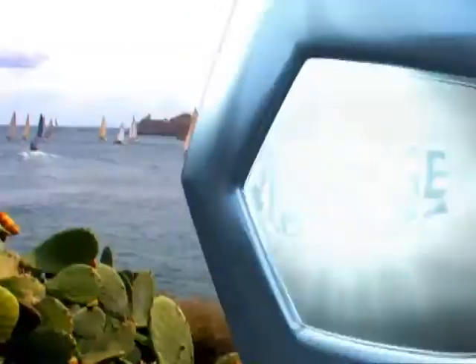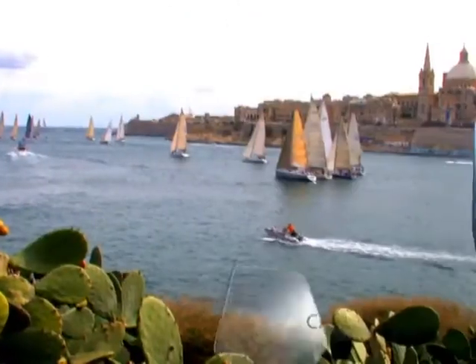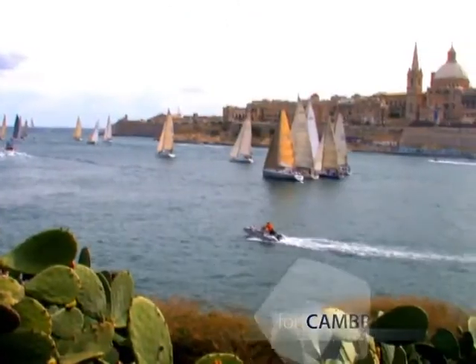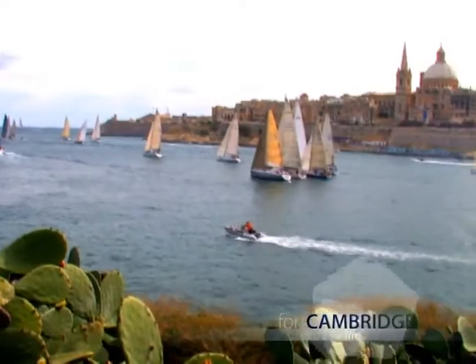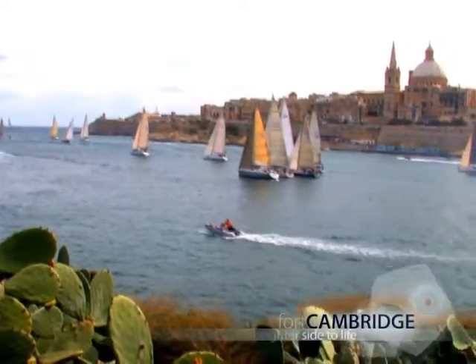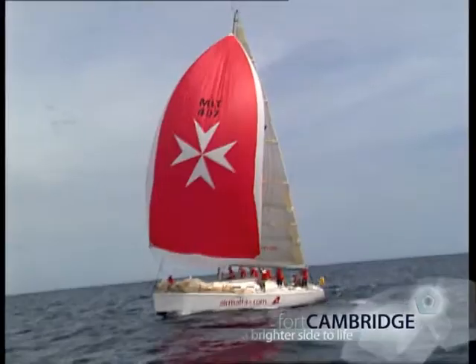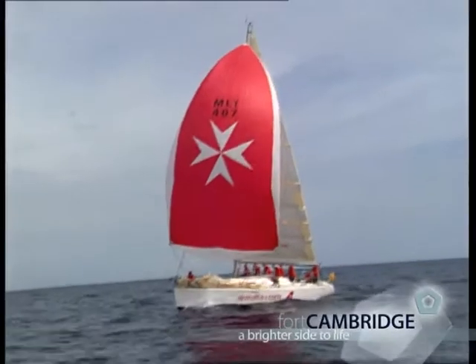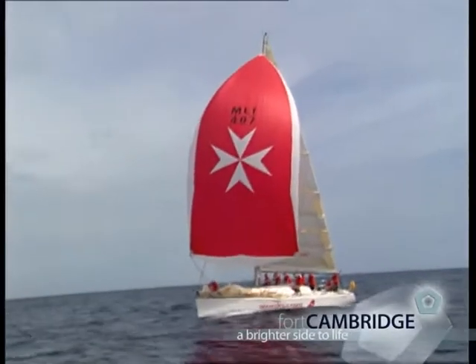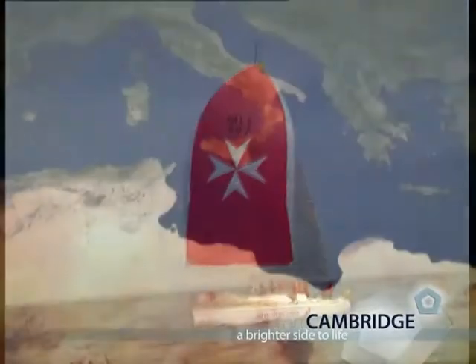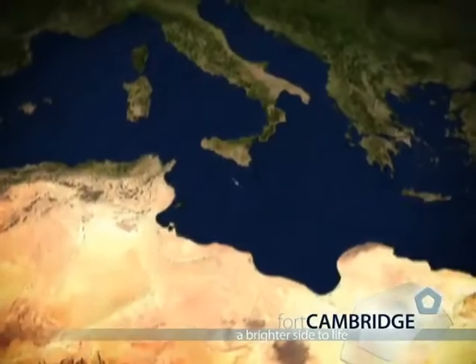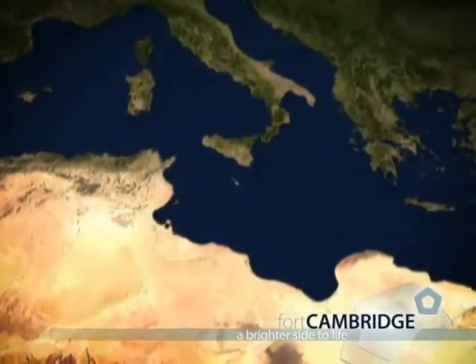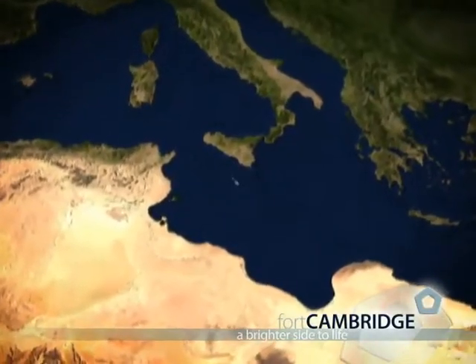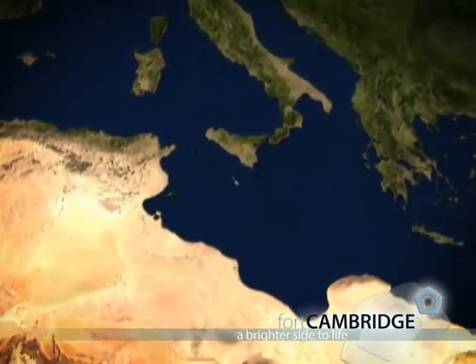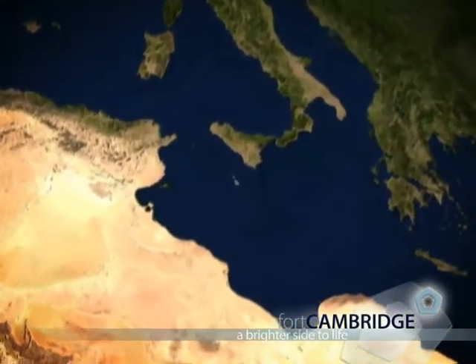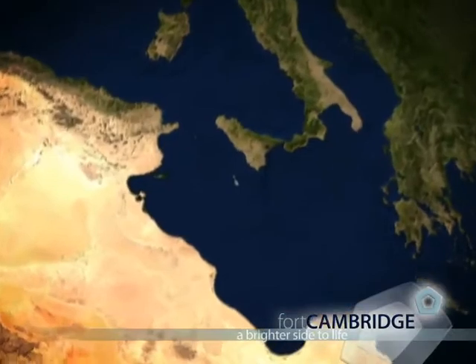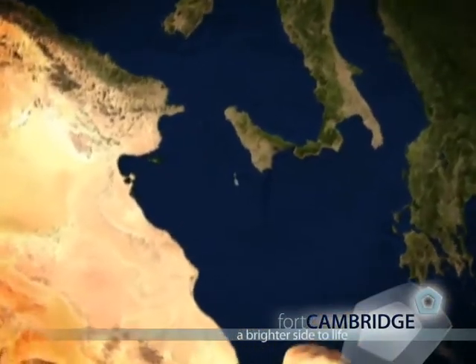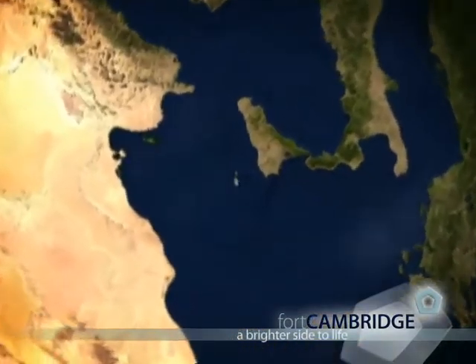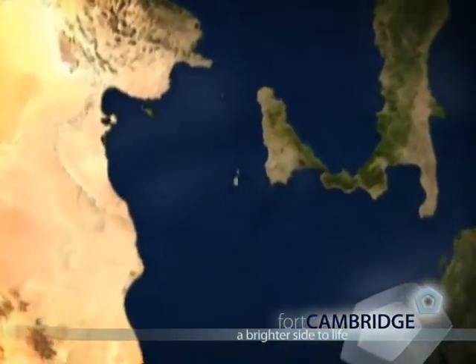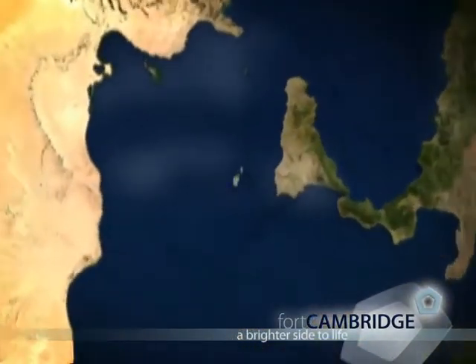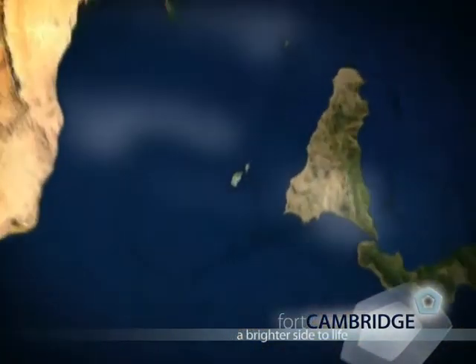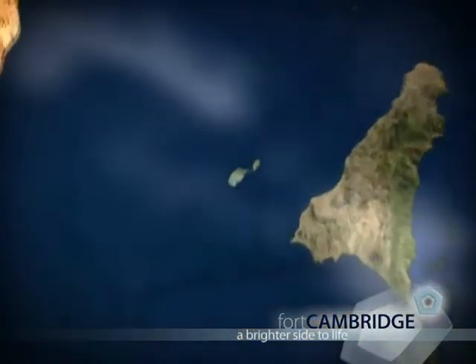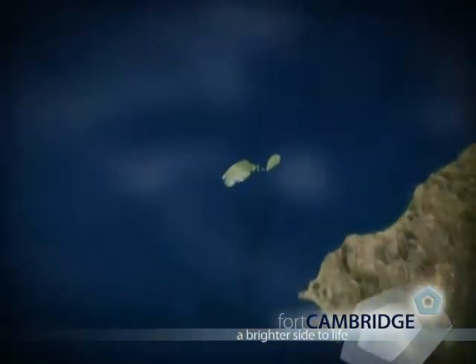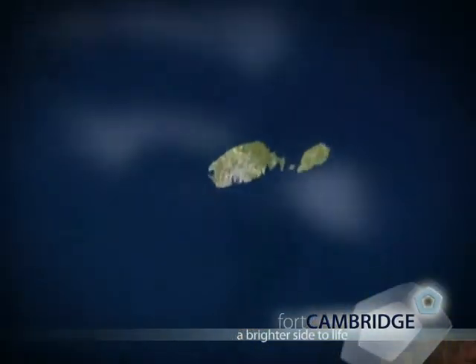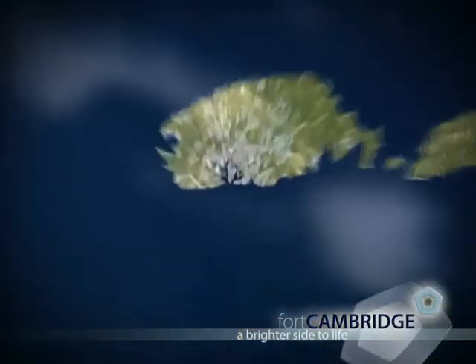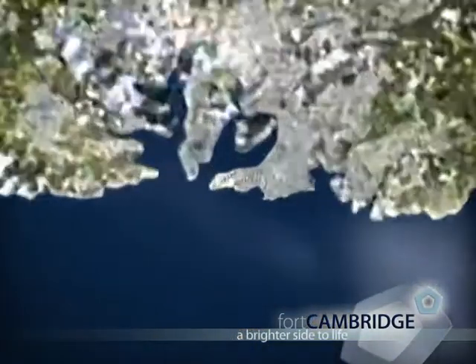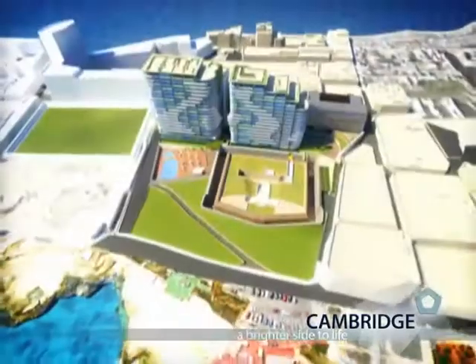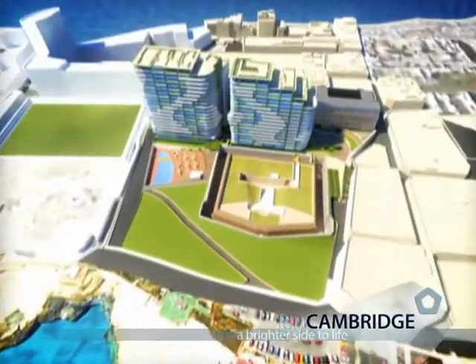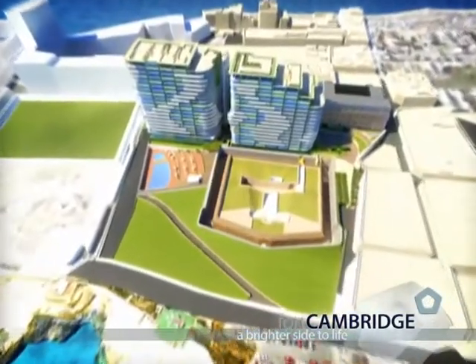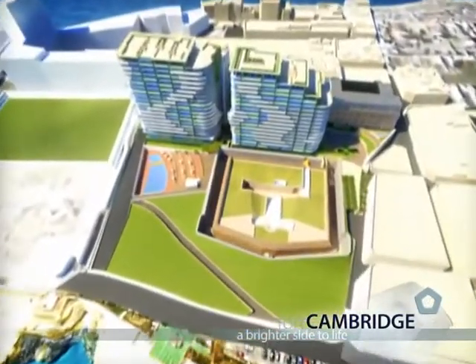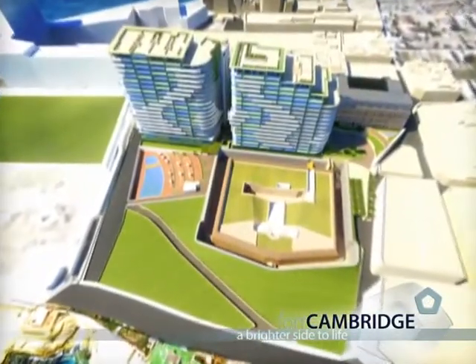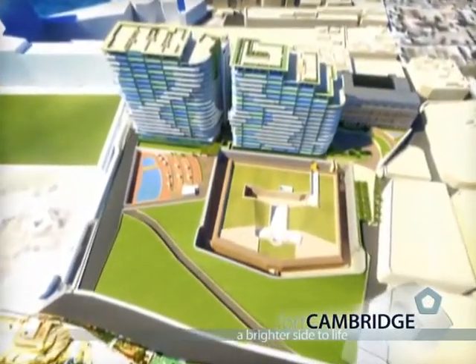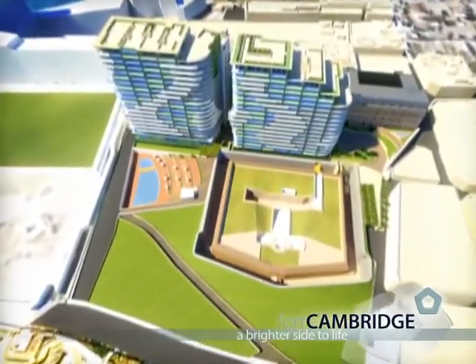Nestled at a superb and much sought-after location on the edge of Sliema, a spectacular new apartment development is destined to become the new jewel in the crown of the island. Look forward to a brighter side of life at Fort Cambridge.